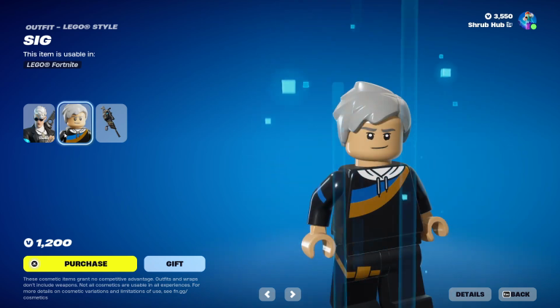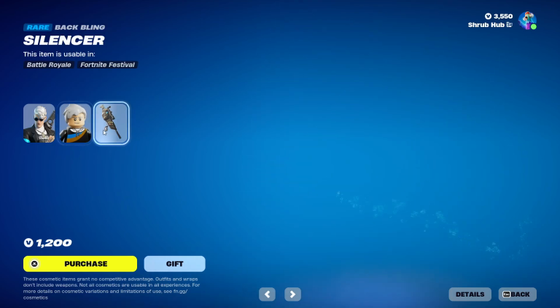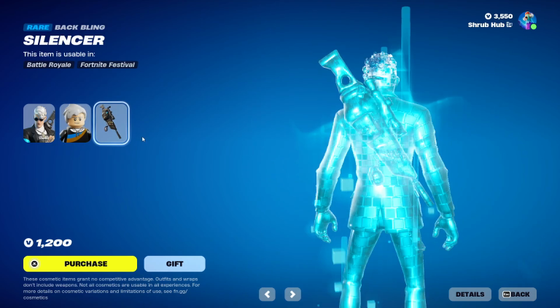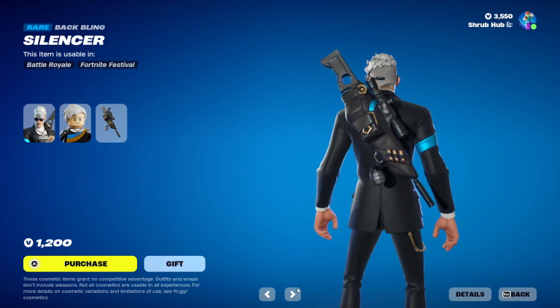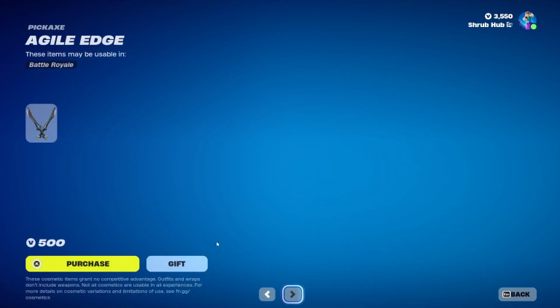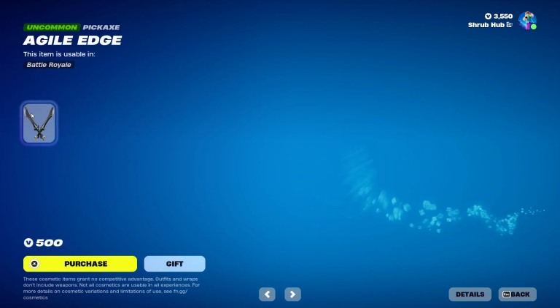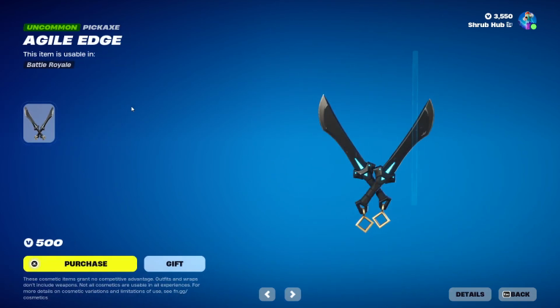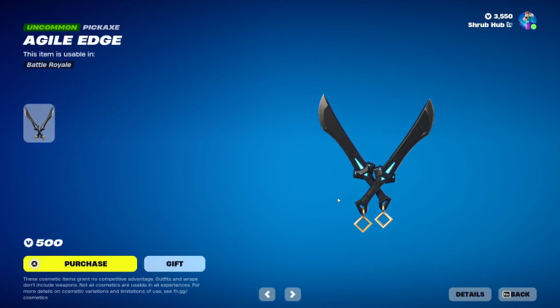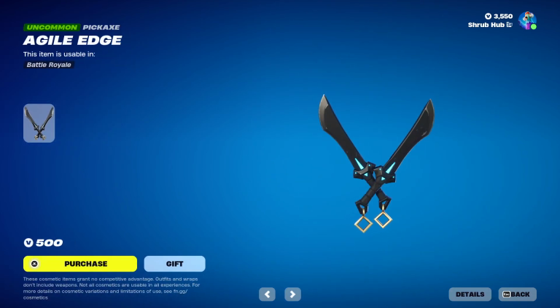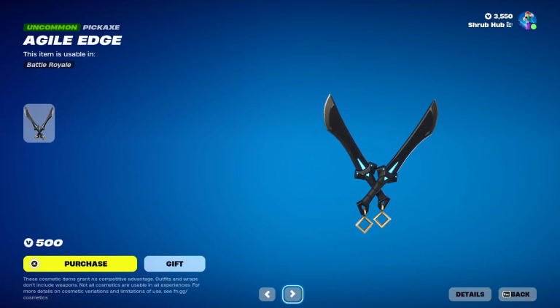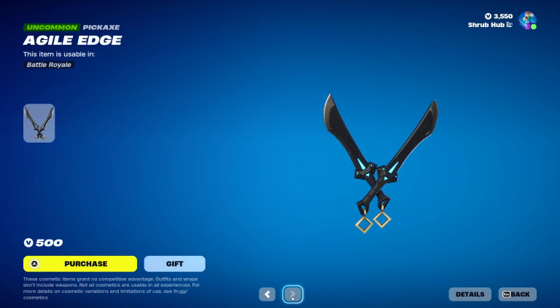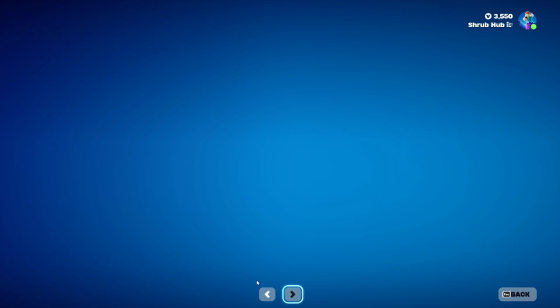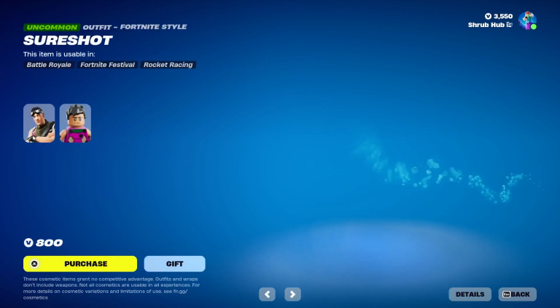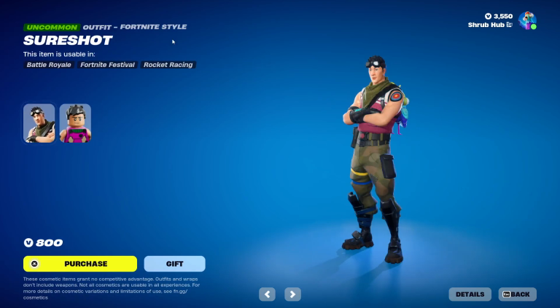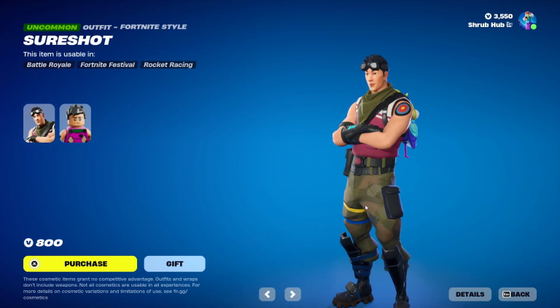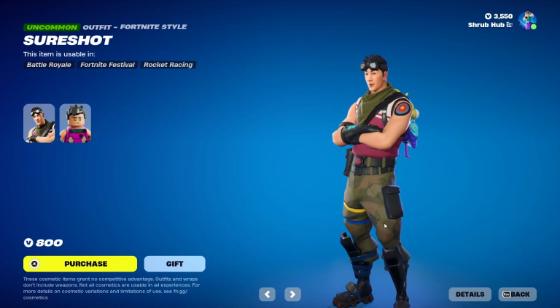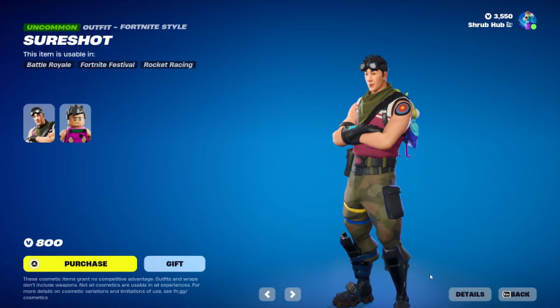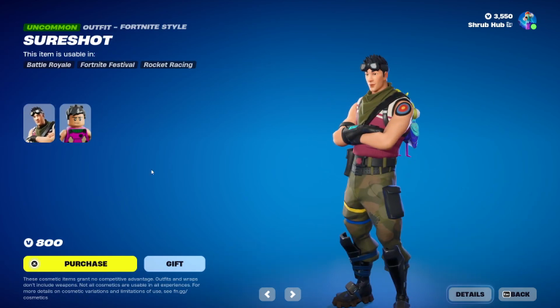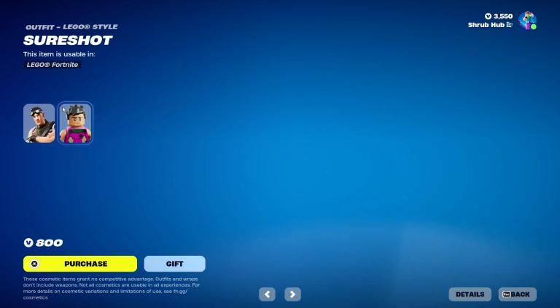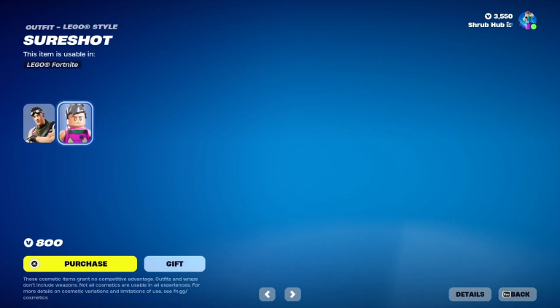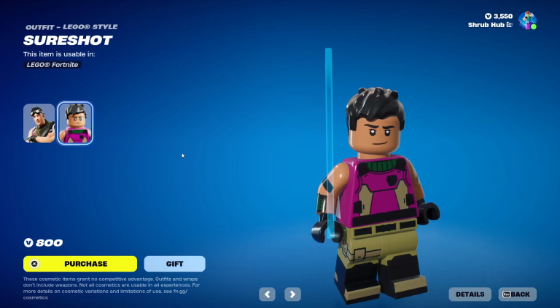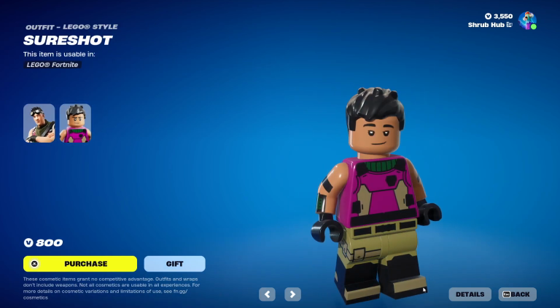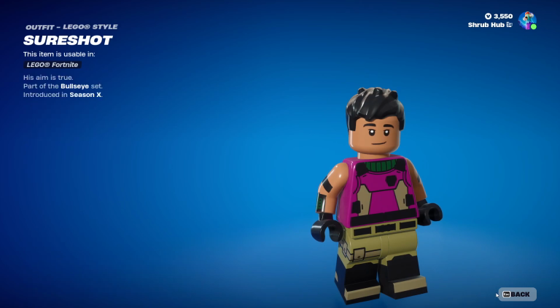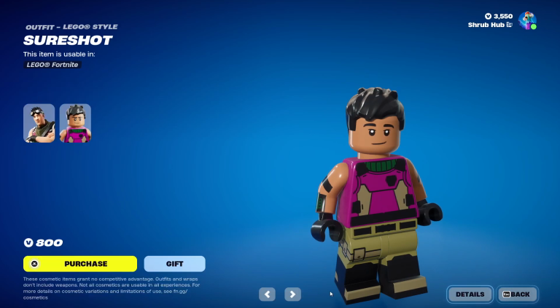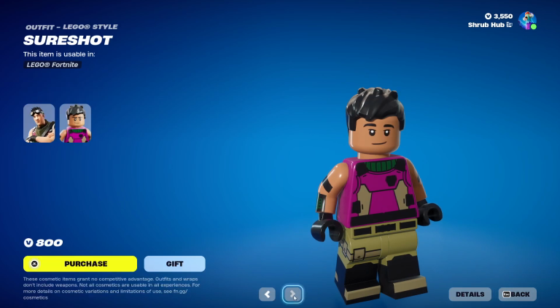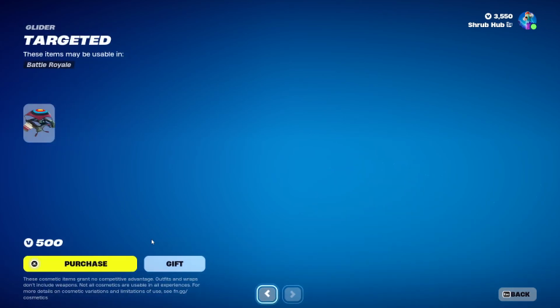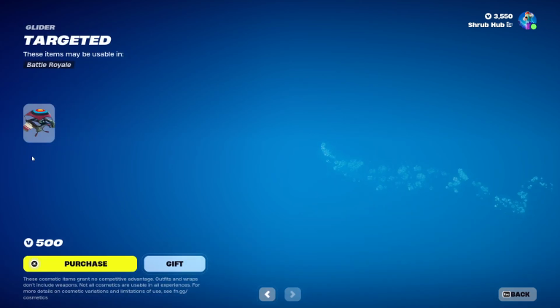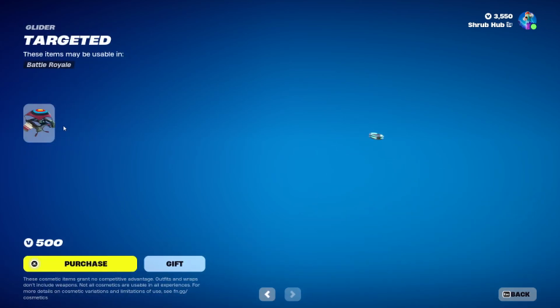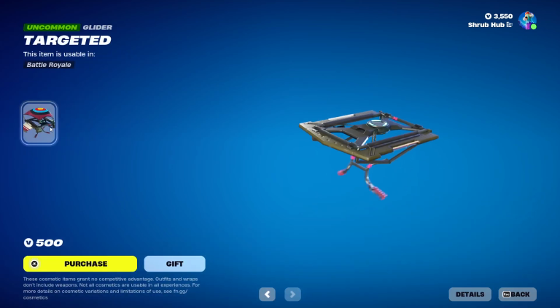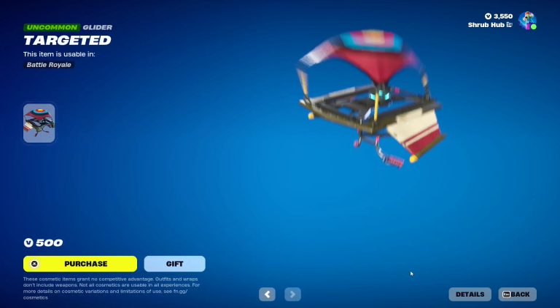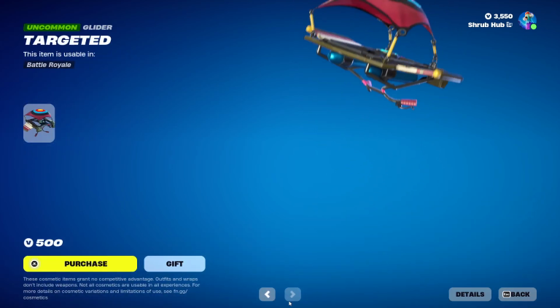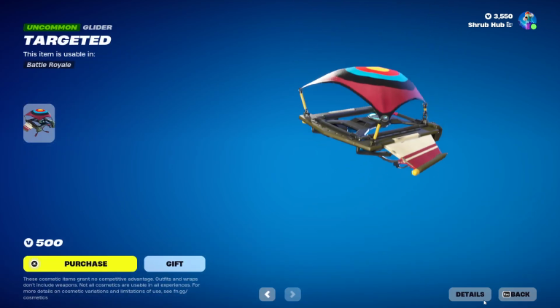This is Seed's Locker style along with the Silence back bling. Then we have the Agile Hatchet pickaxe from Chapter 2 Season 2. Then we have Sure Shot back from Season X — this is his Locker style — and the Targeted Lighter pickaxe from Season X or Season 8.